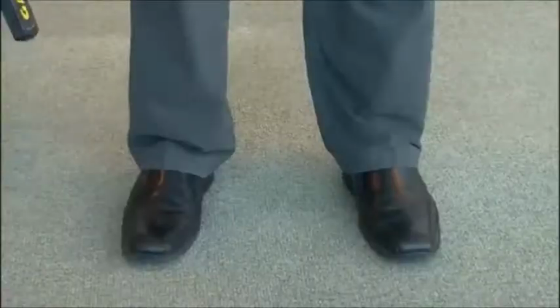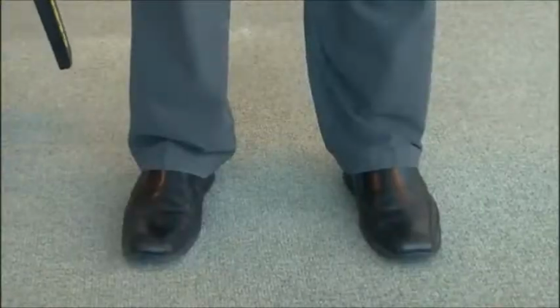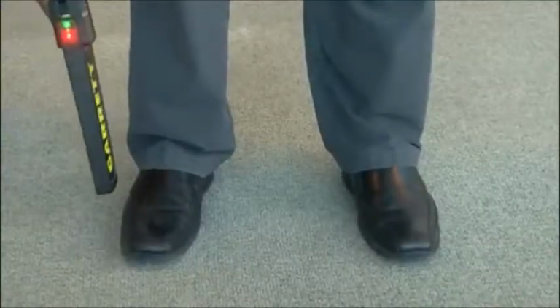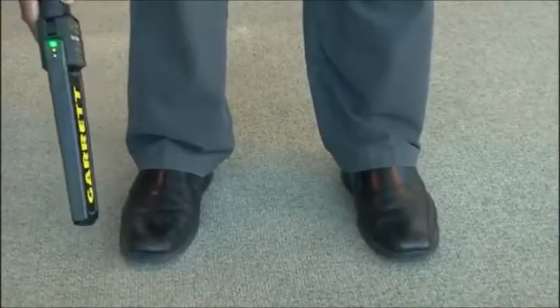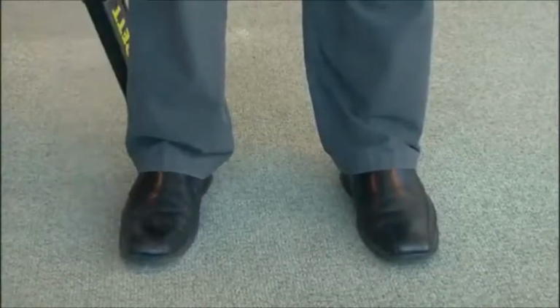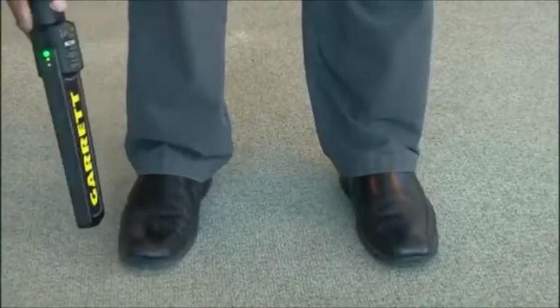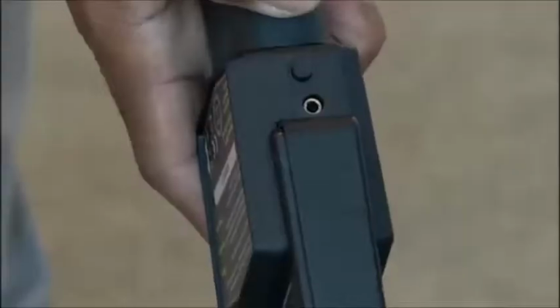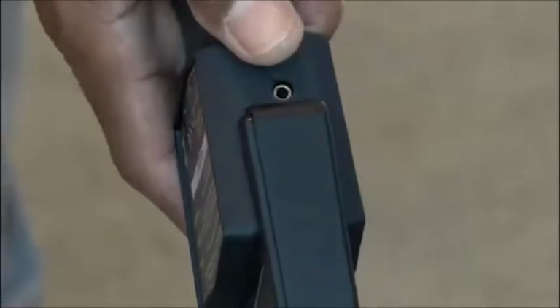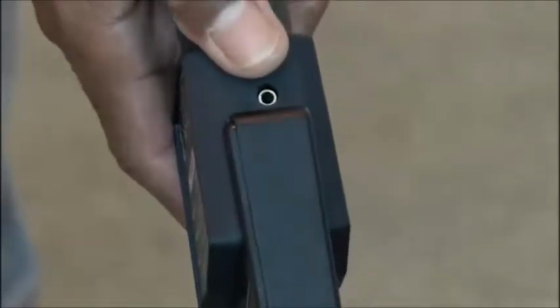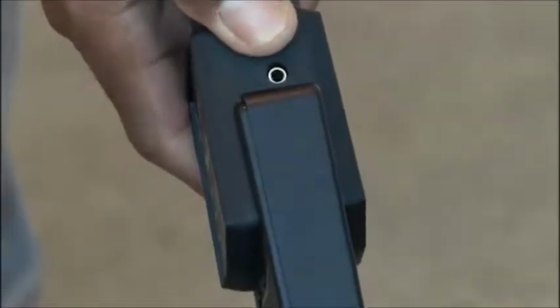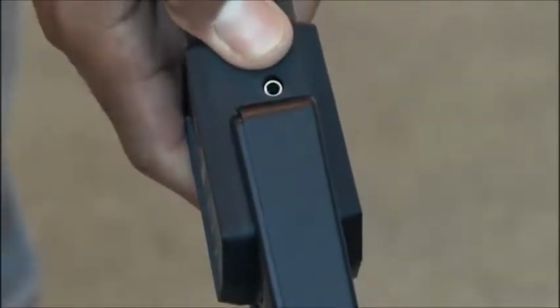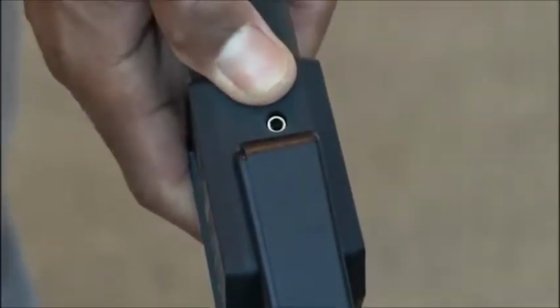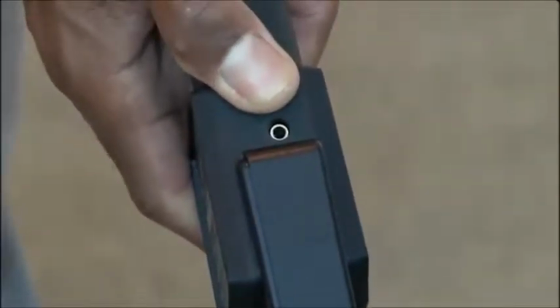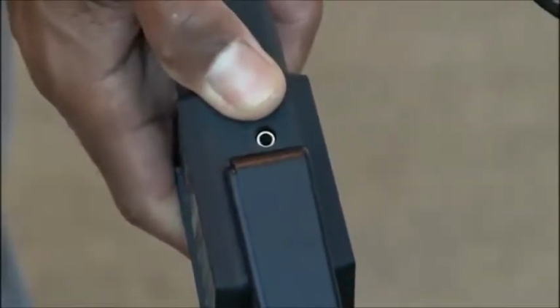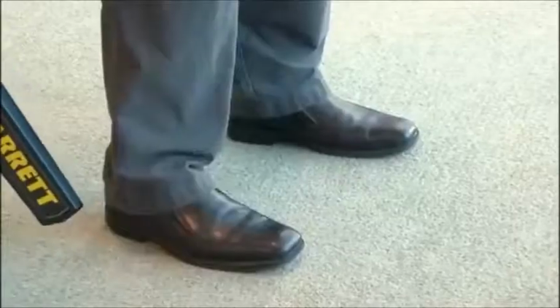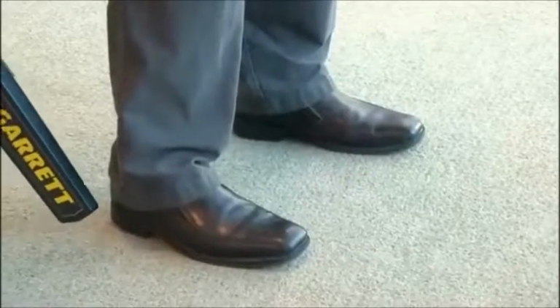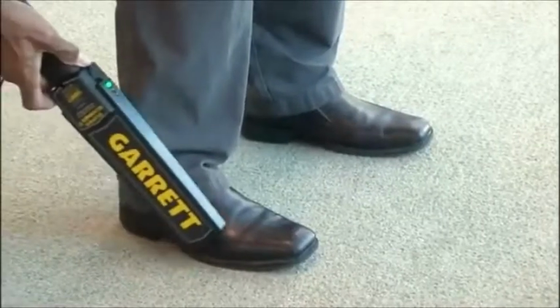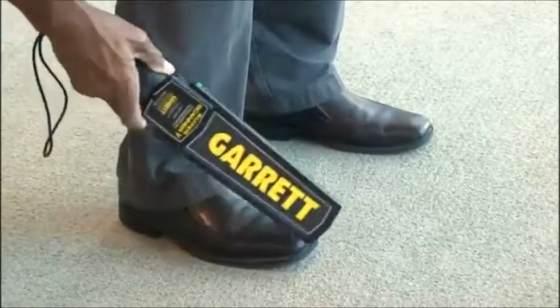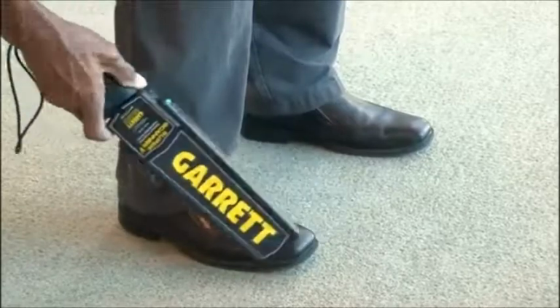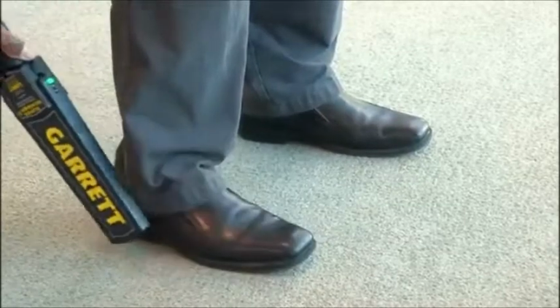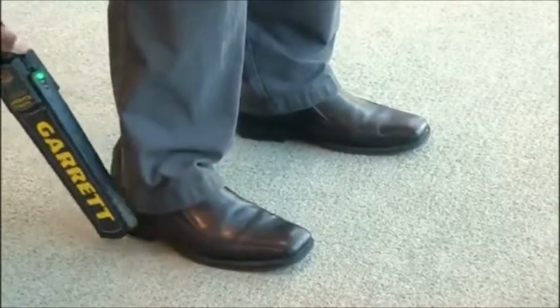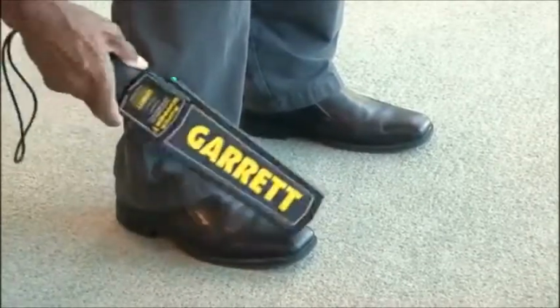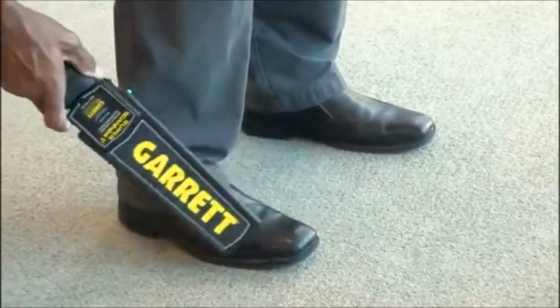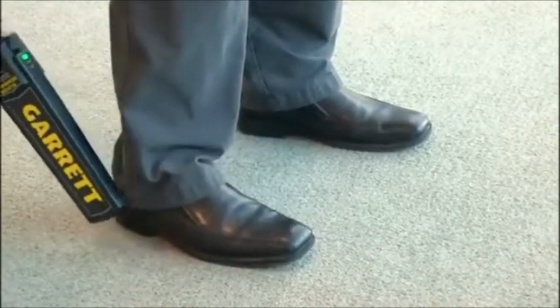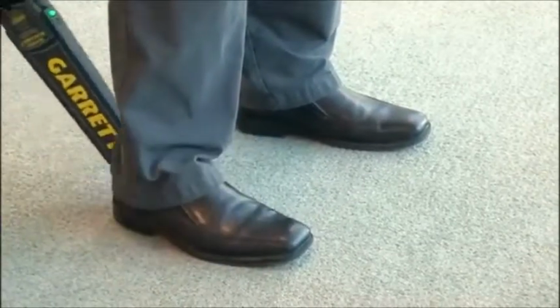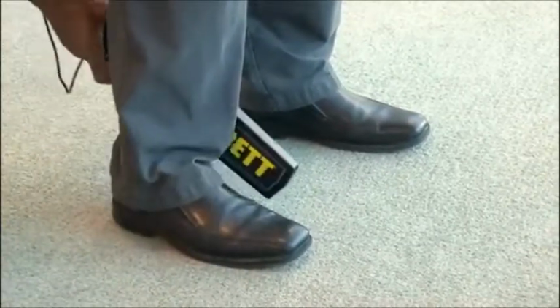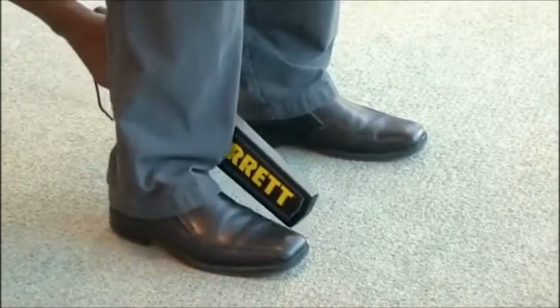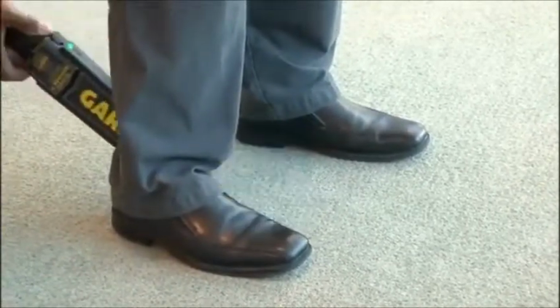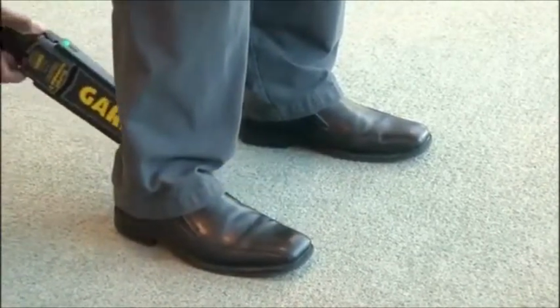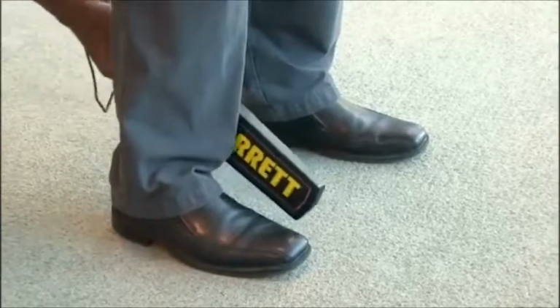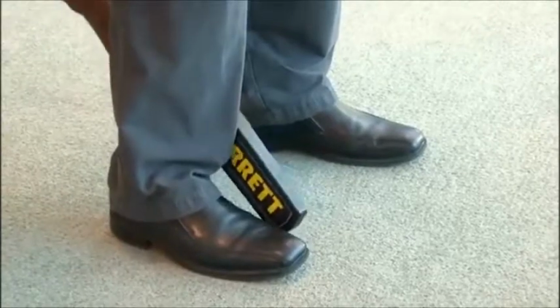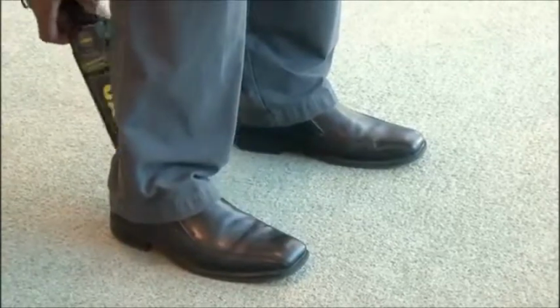If you ever encounter any interference, simply press and hold this button and your detecting sensitivity will be slightly reduced. This enables you to conduct a complete inspection without interference from rebar and other nearby metallic objects.